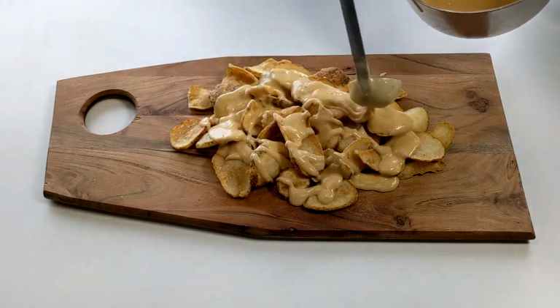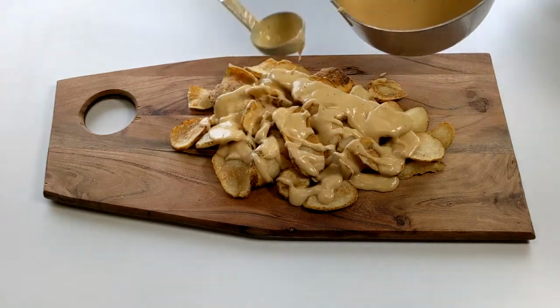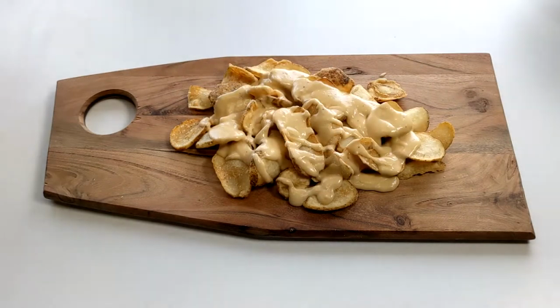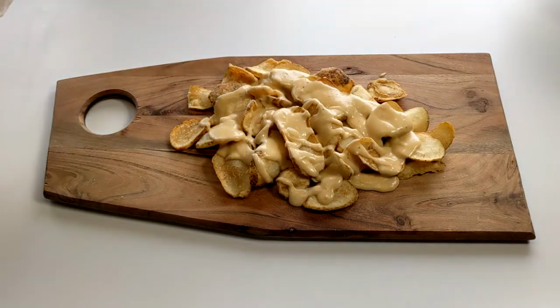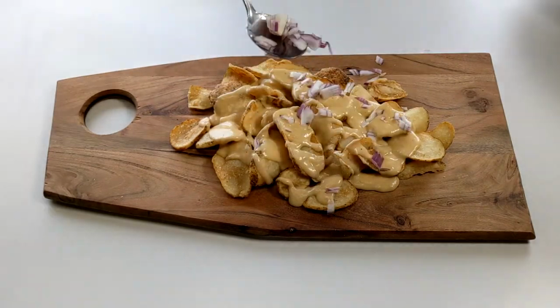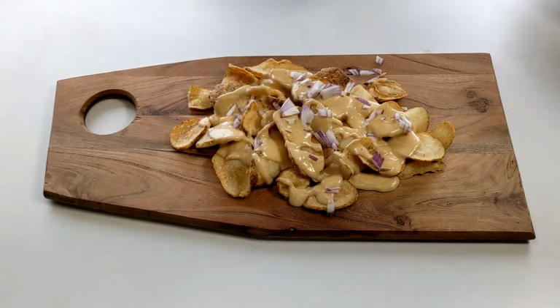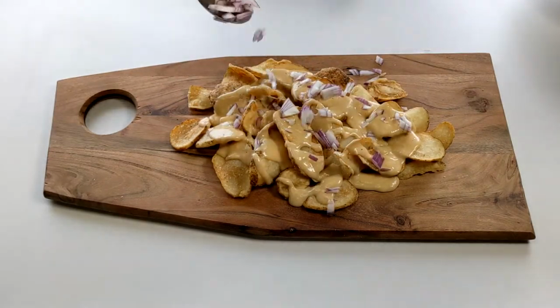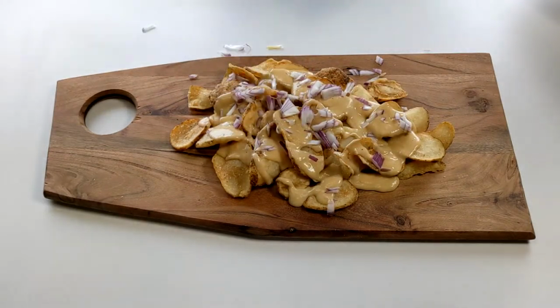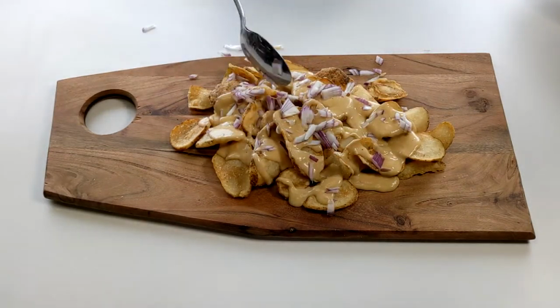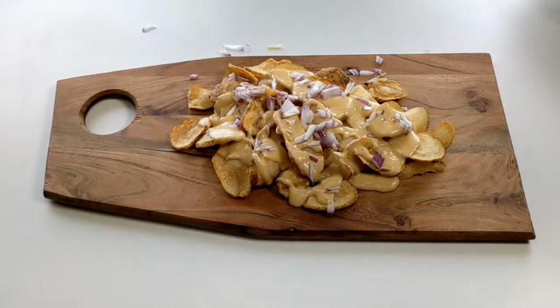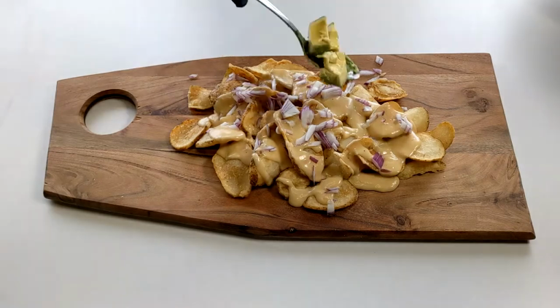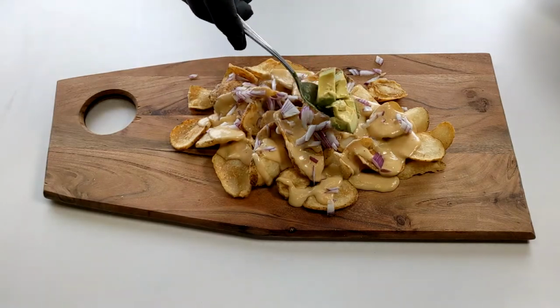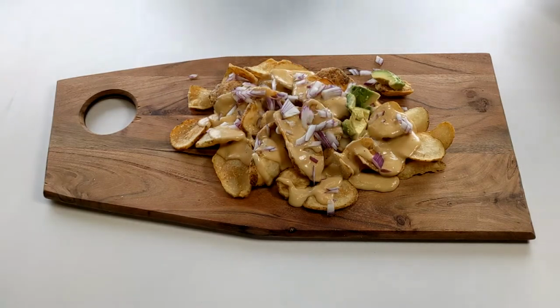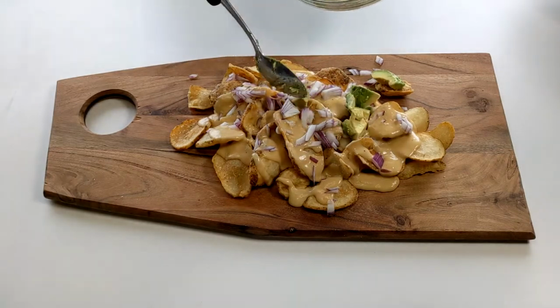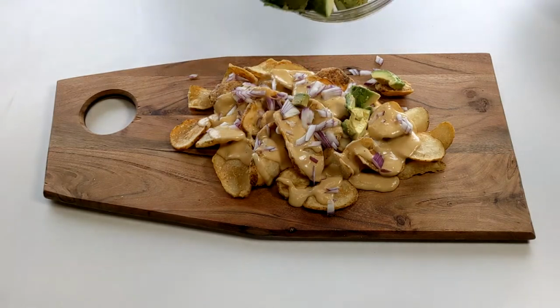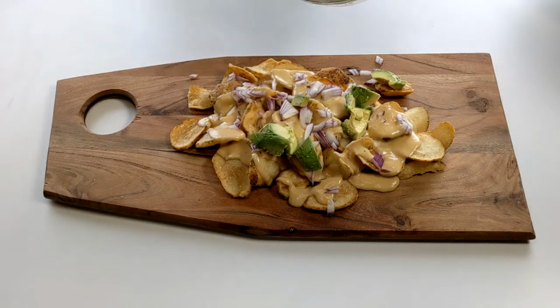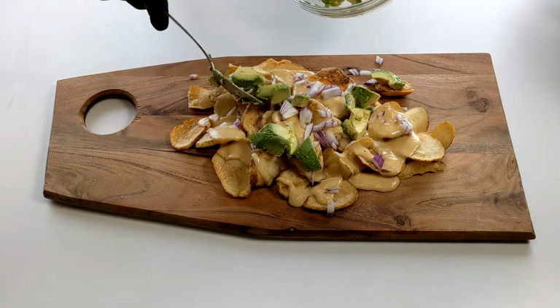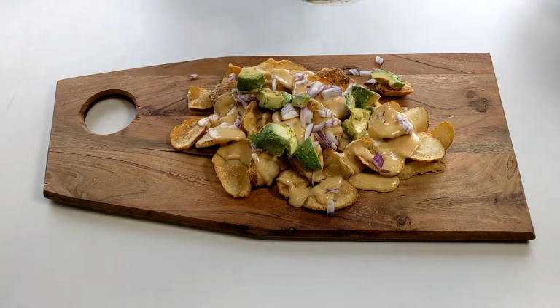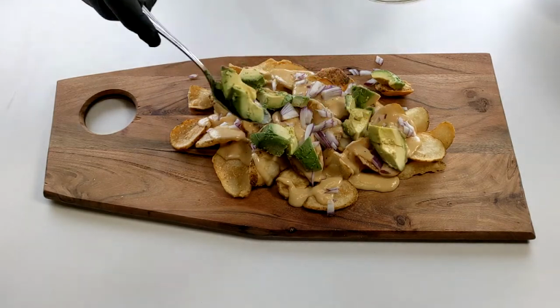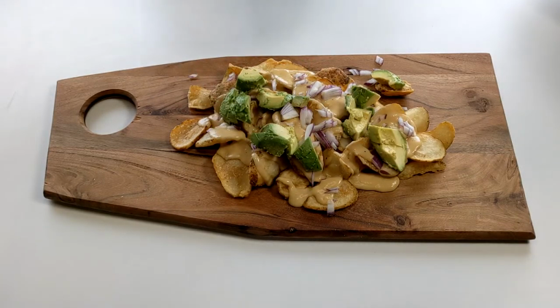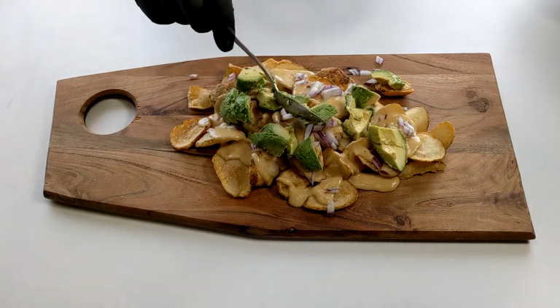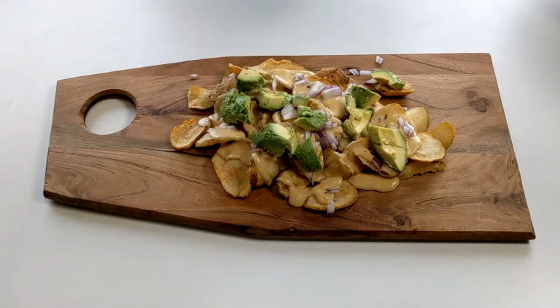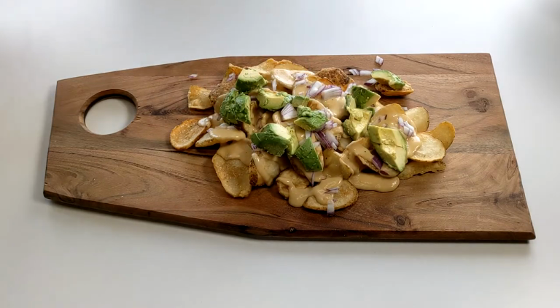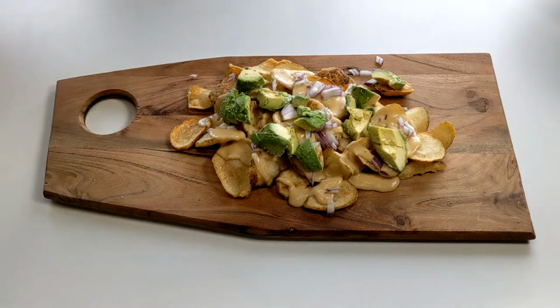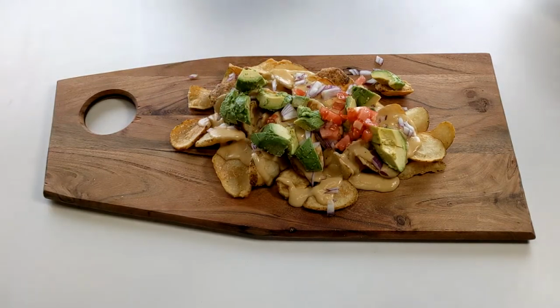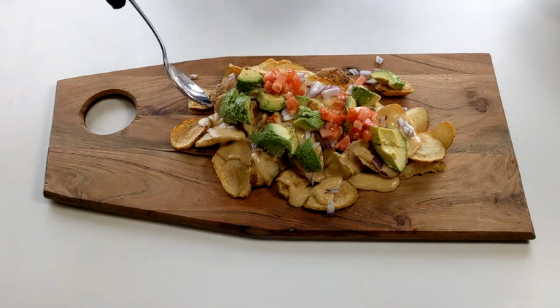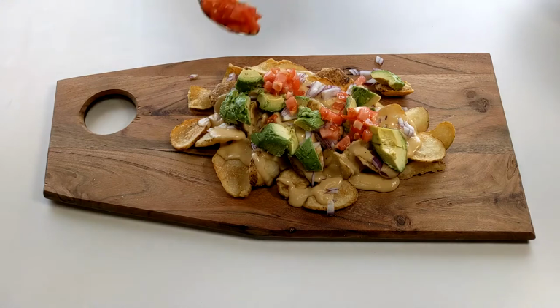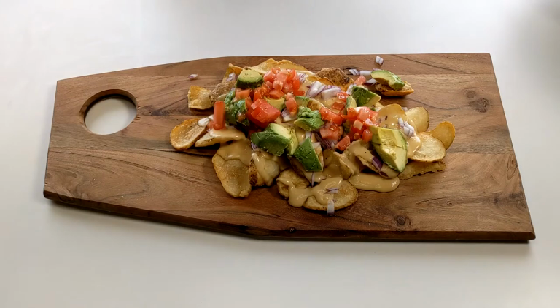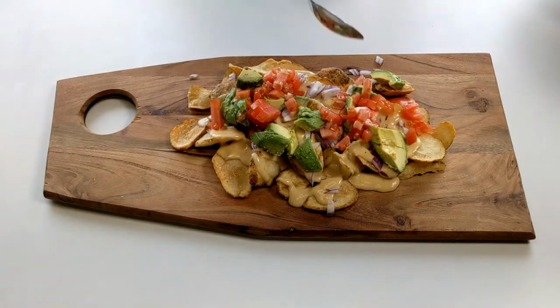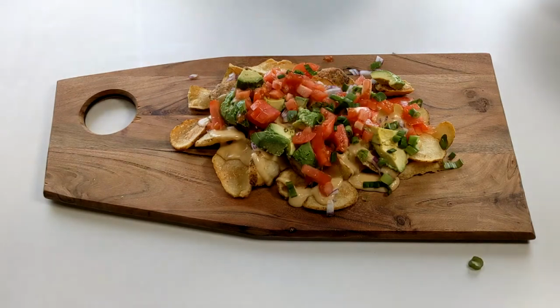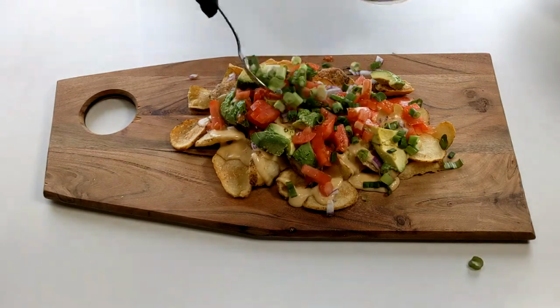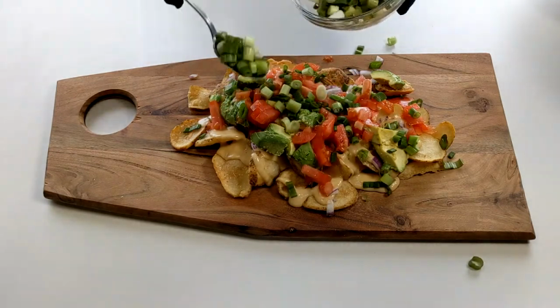Traditional fries are available in skin-on and skin-off options. They provide a natural look and flavor, sought out by potato lovers everywhere.